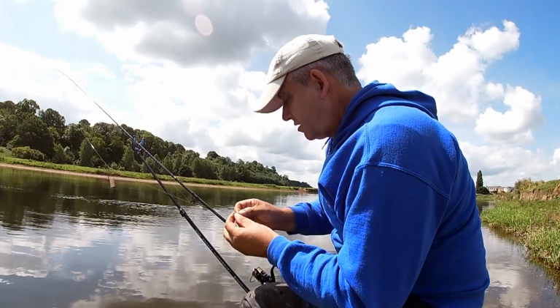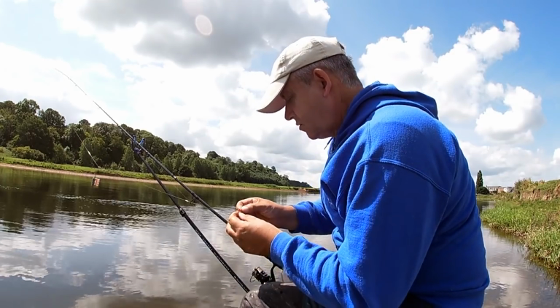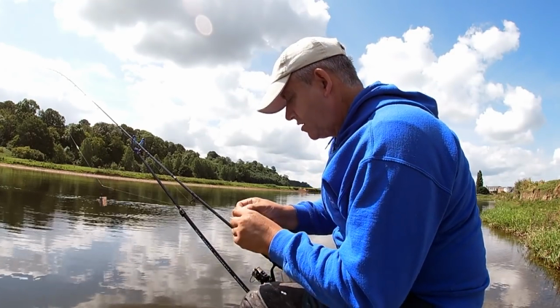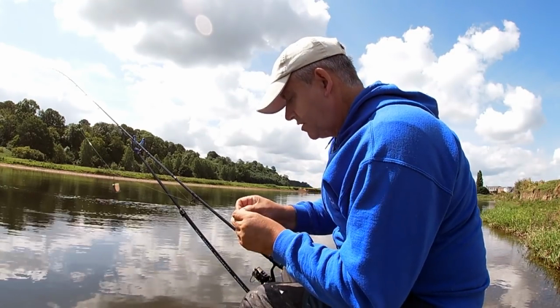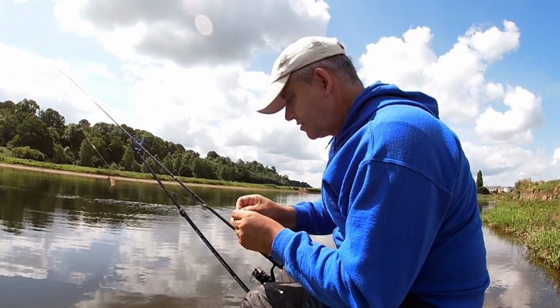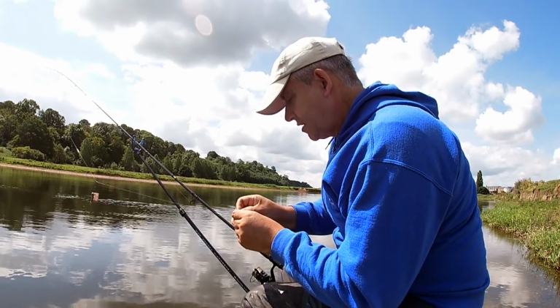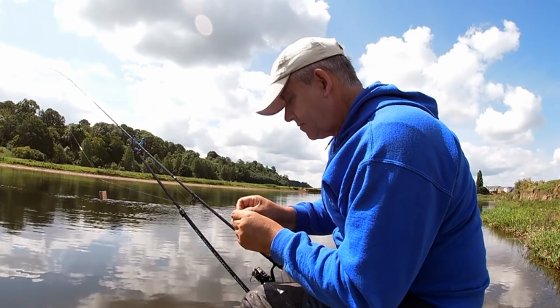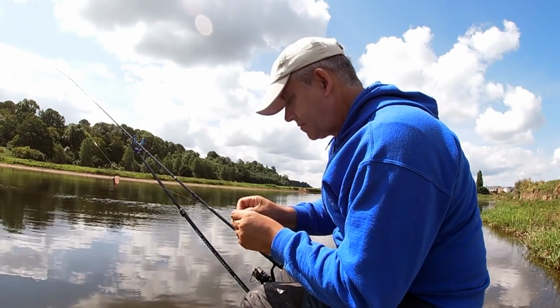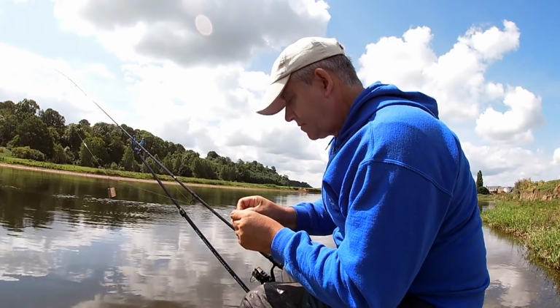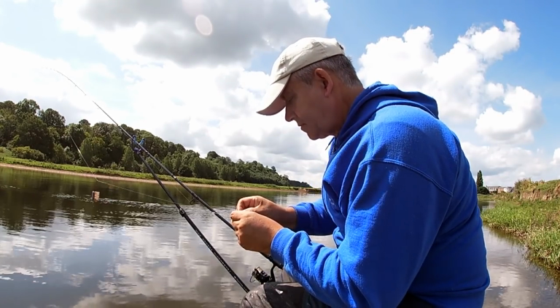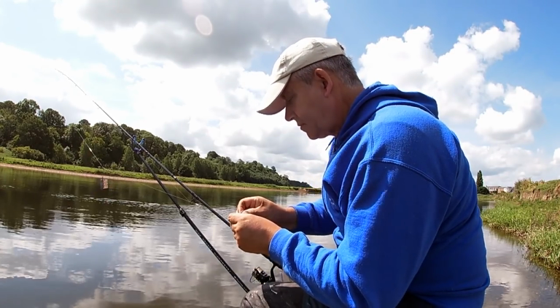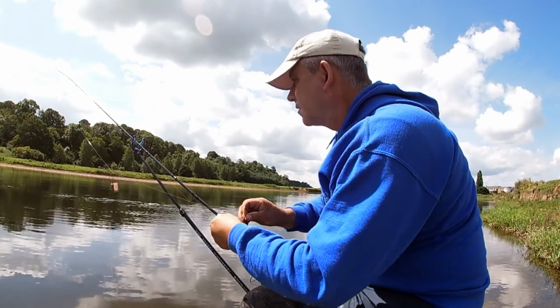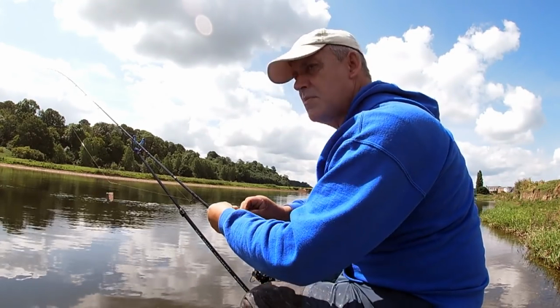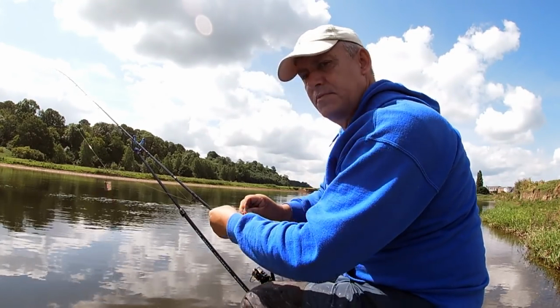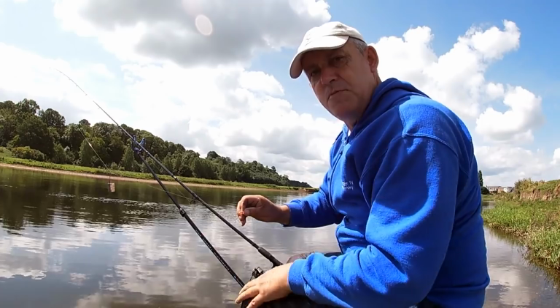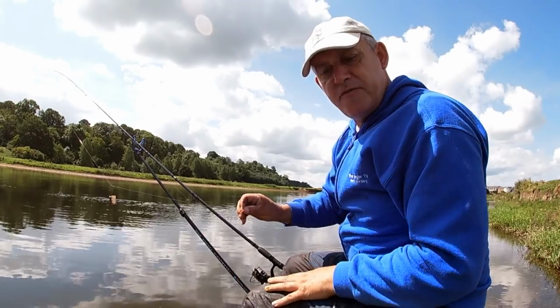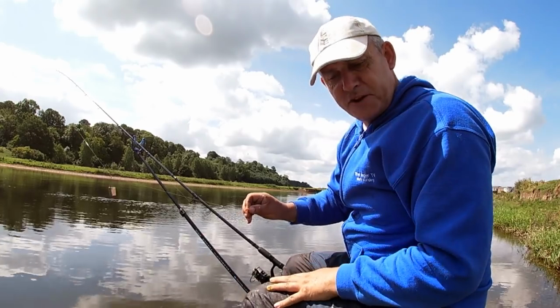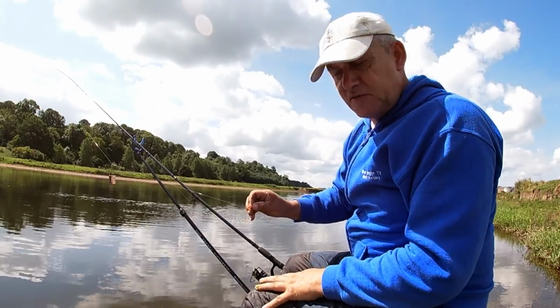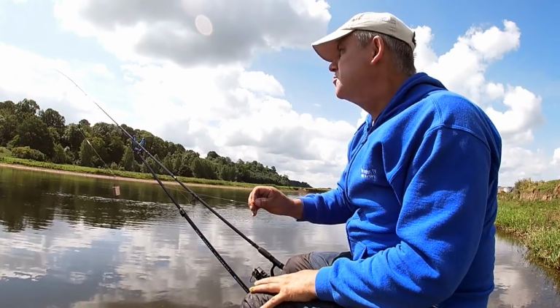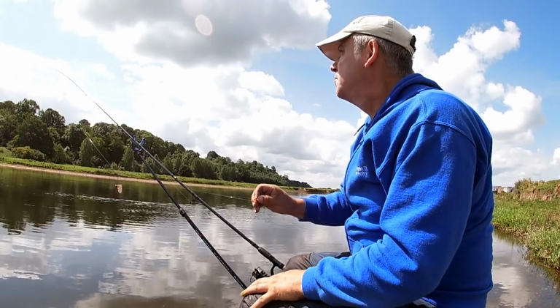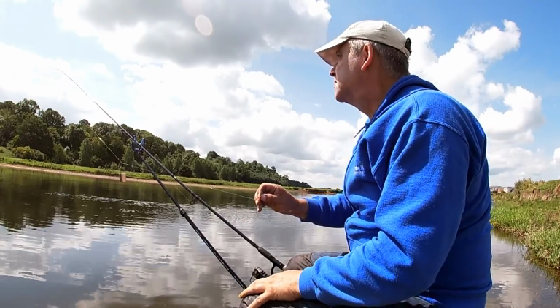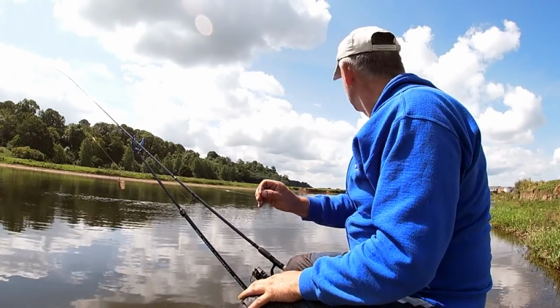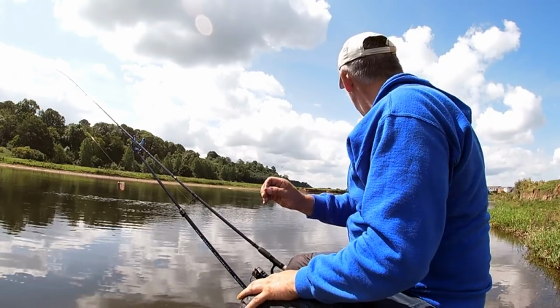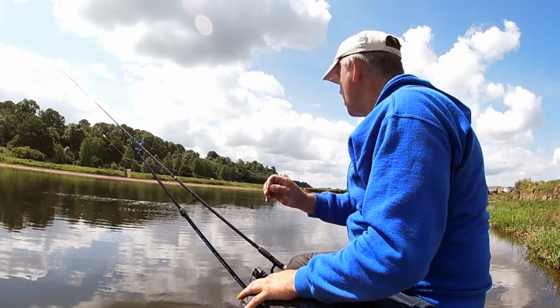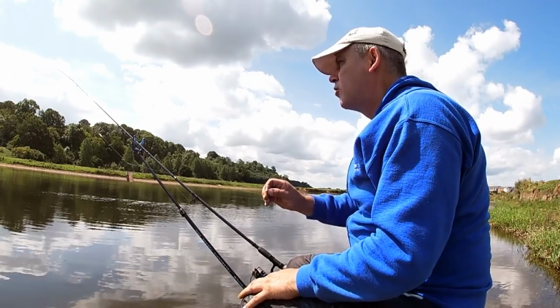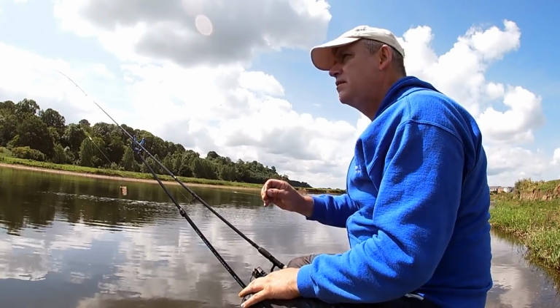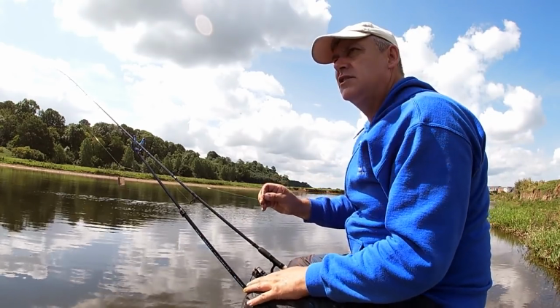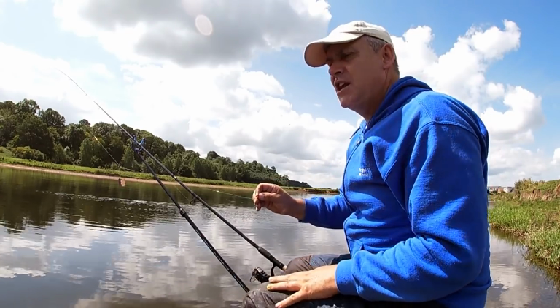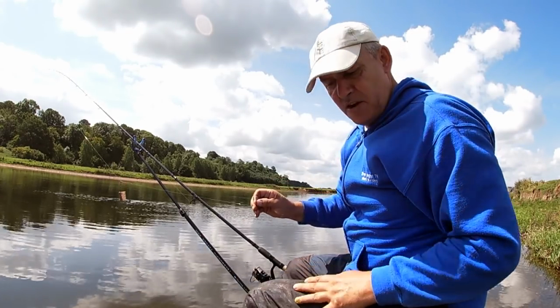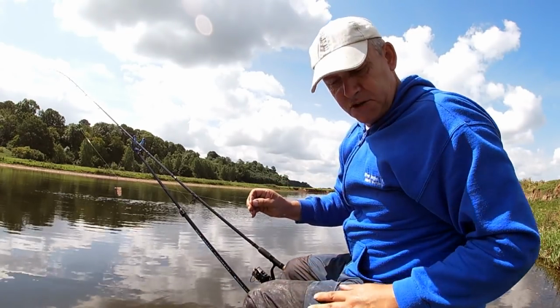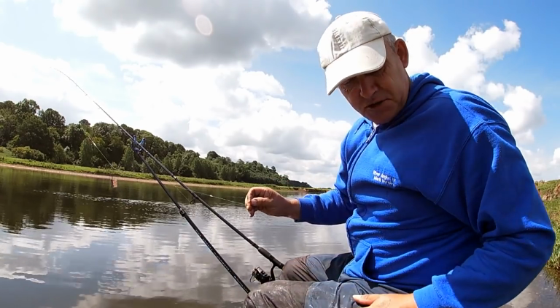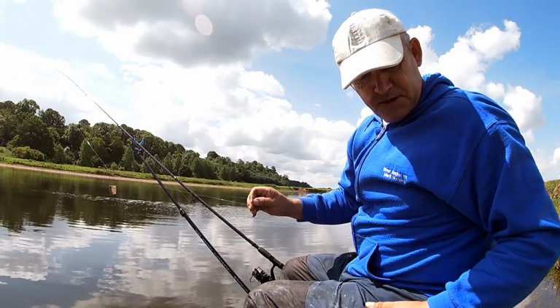It's all well and good, but this rod's a bit too powerful for catching roach on, but we'll plug away. Like I say, you never know what's going to turn up here.